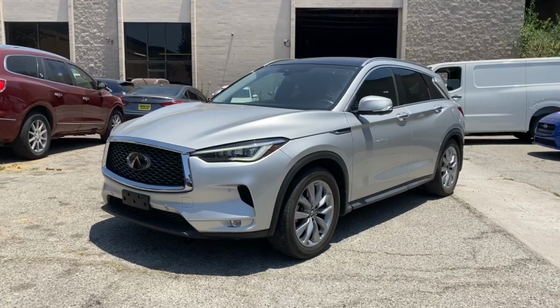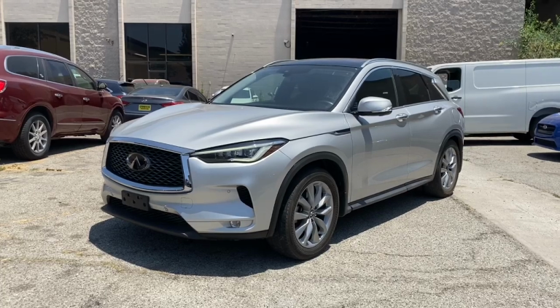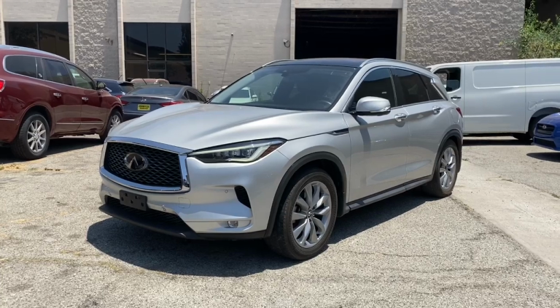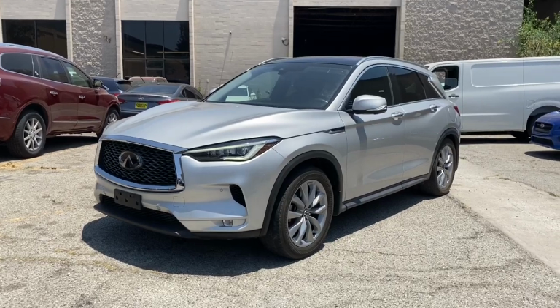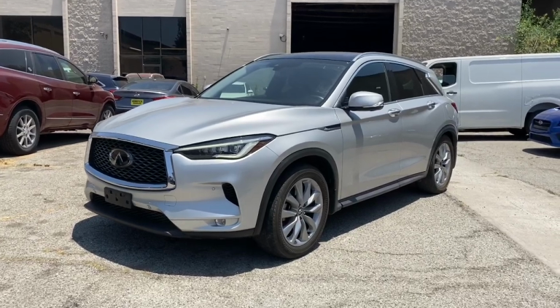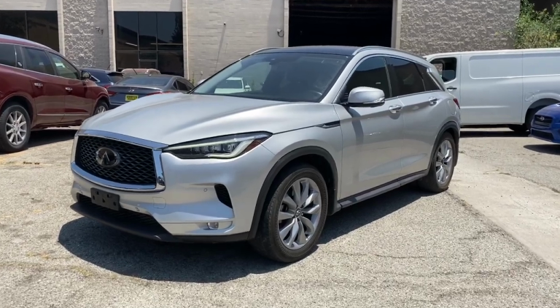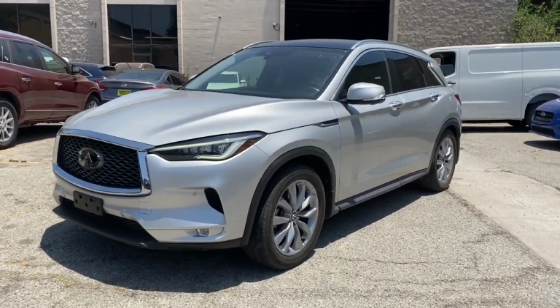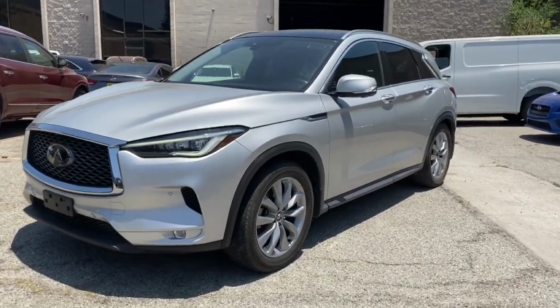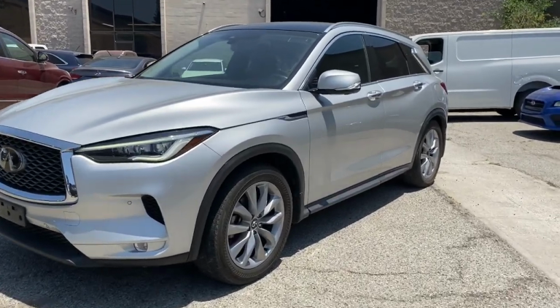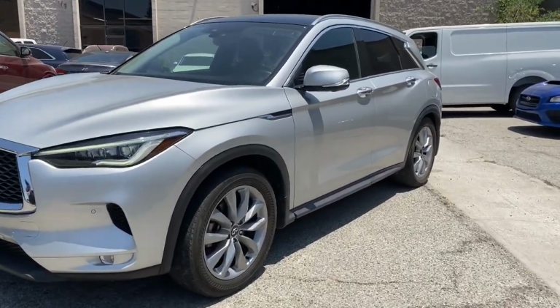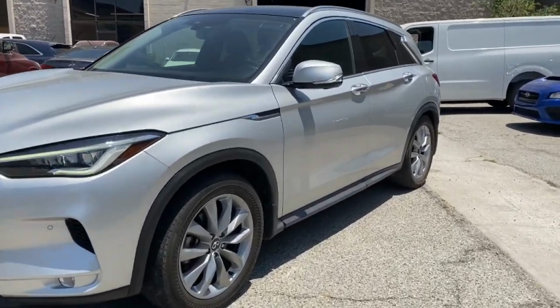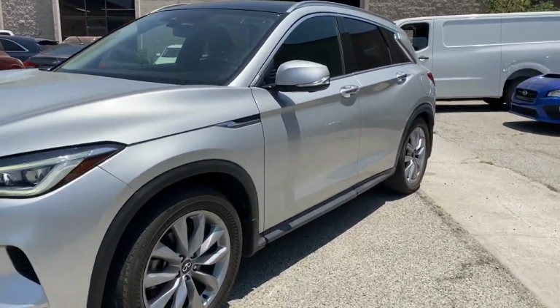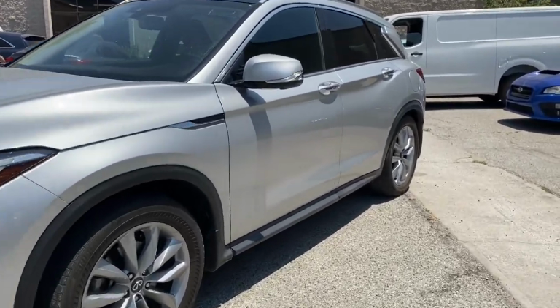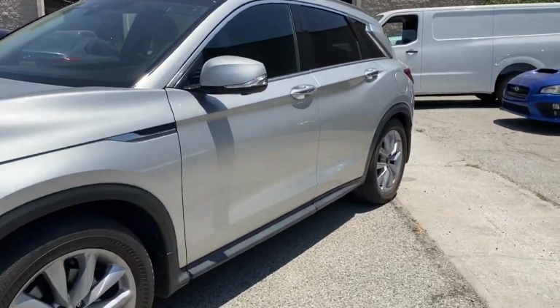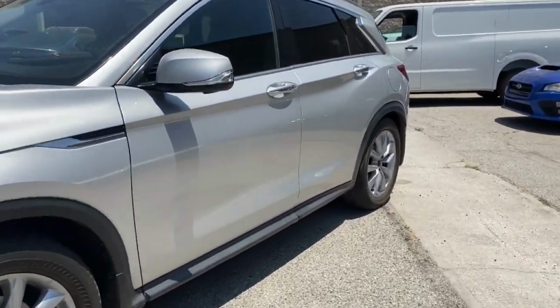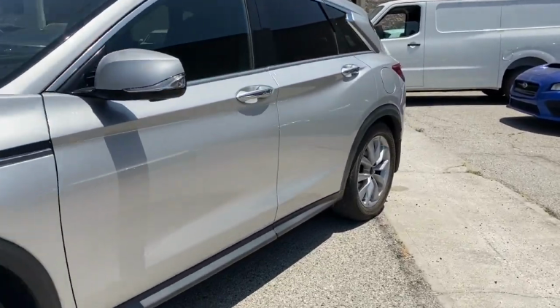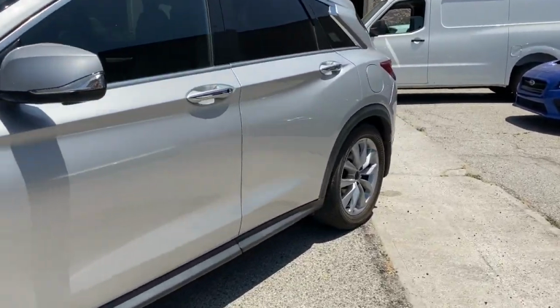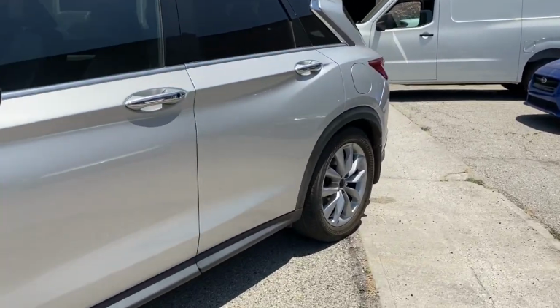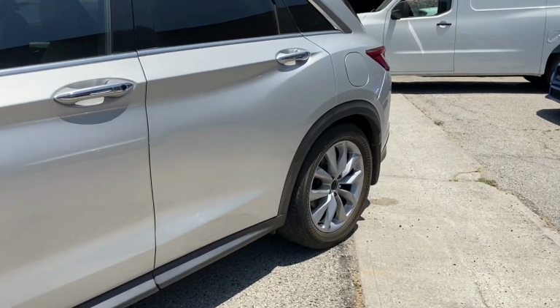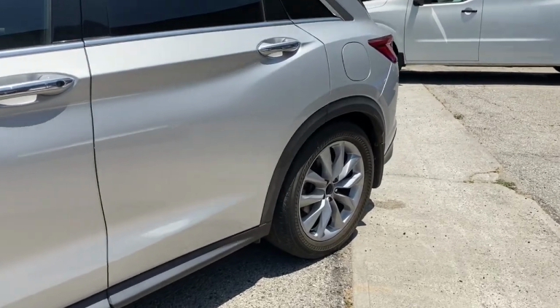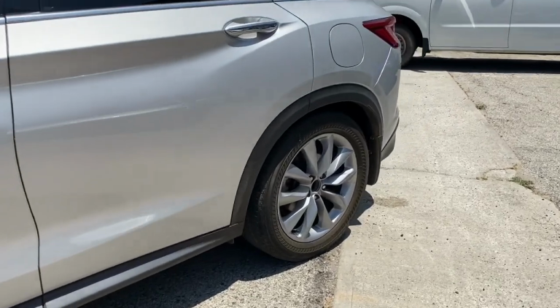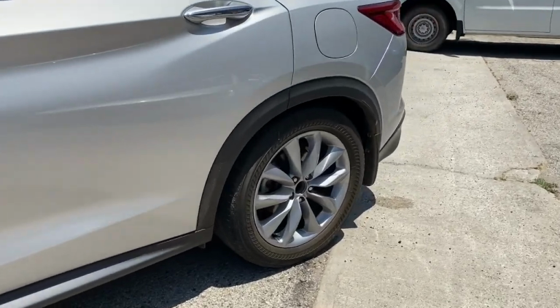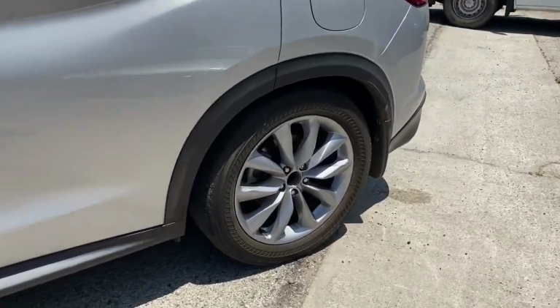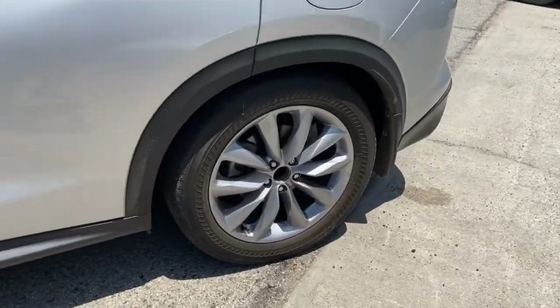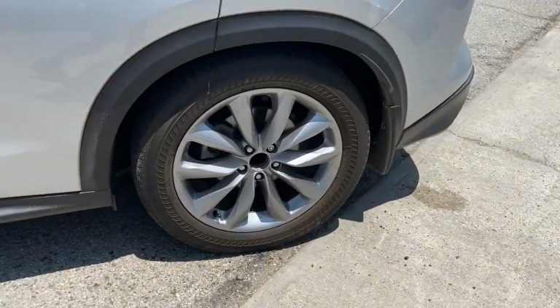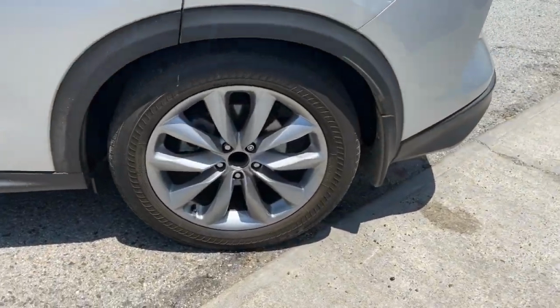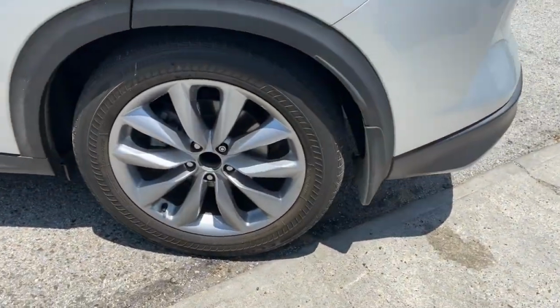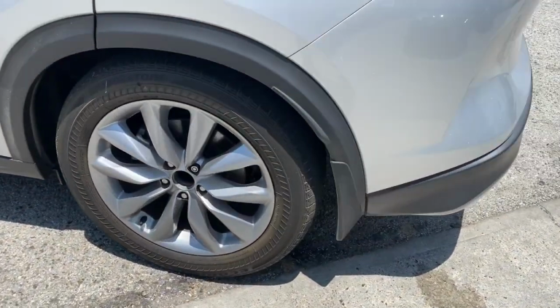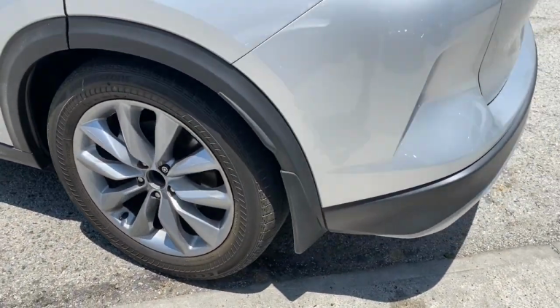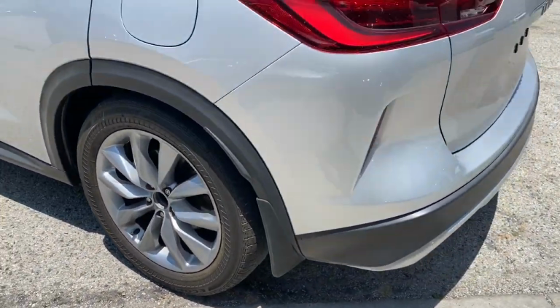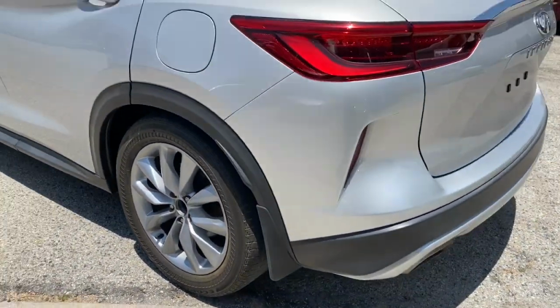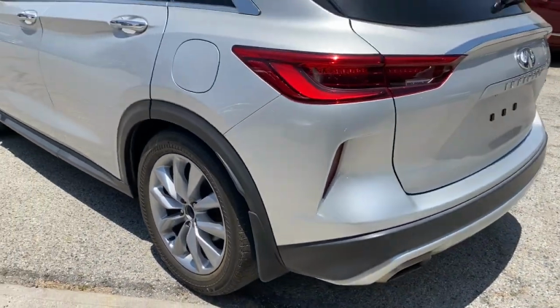You just found the 2020 Infiniti QX50. With less than 40,000 miles on the odometer, this vehicle provides excellent value.